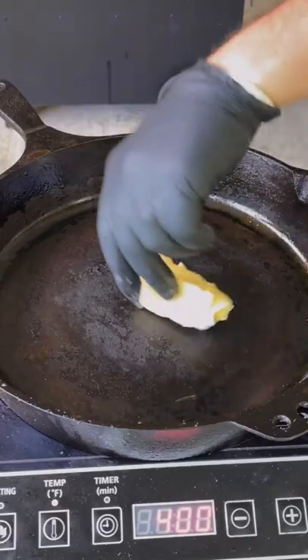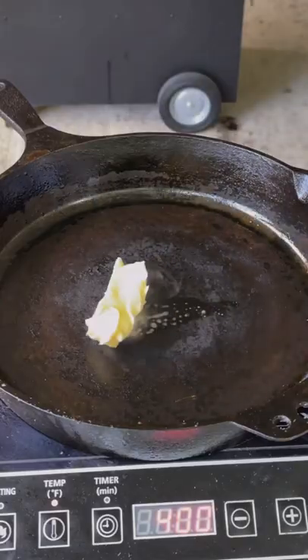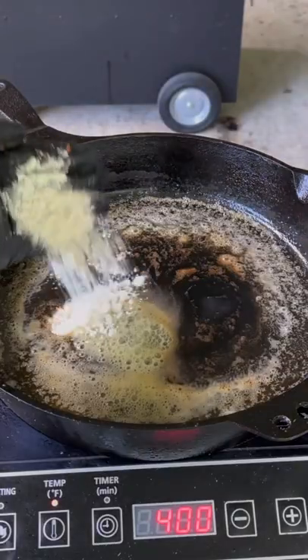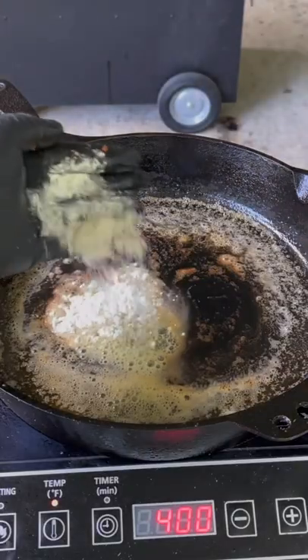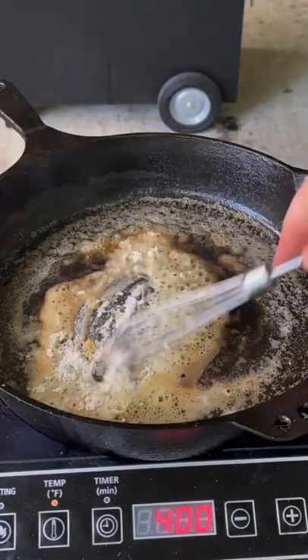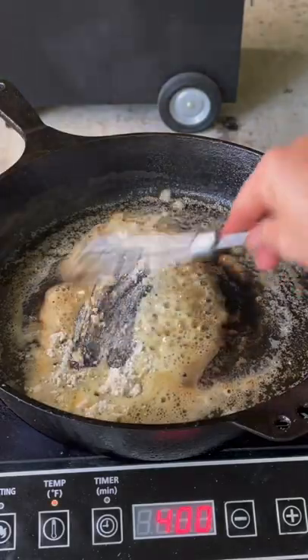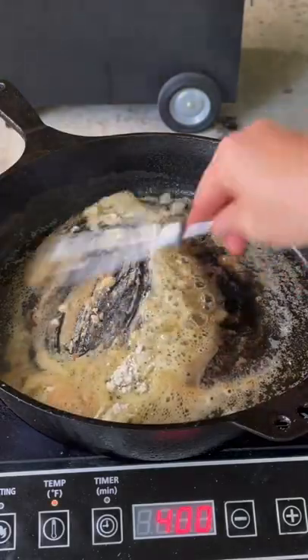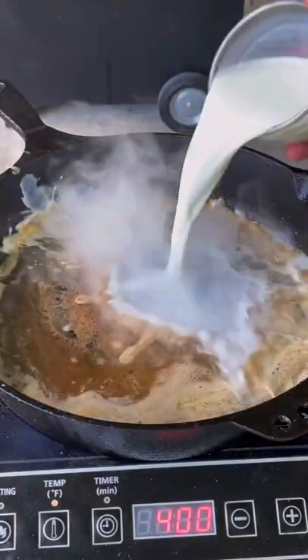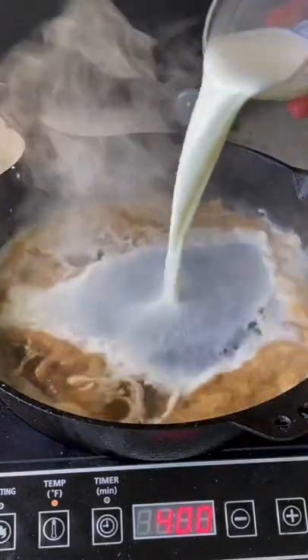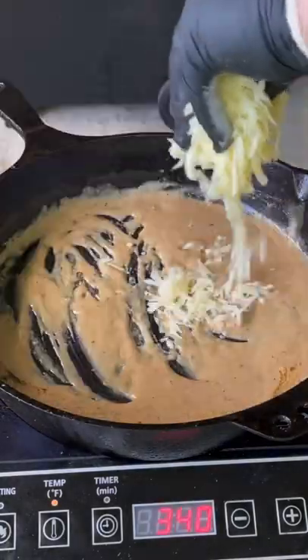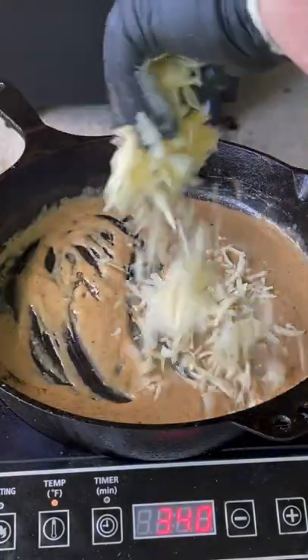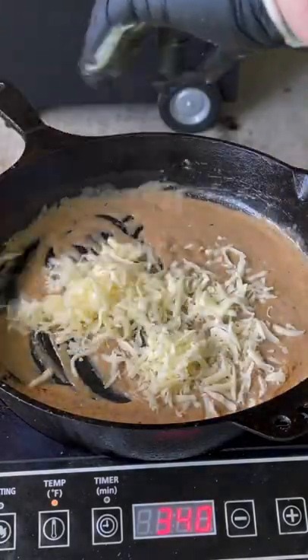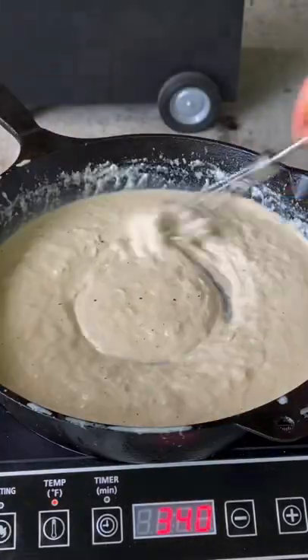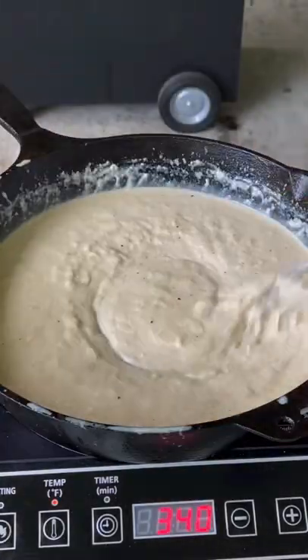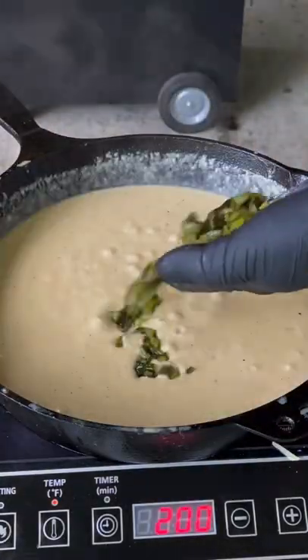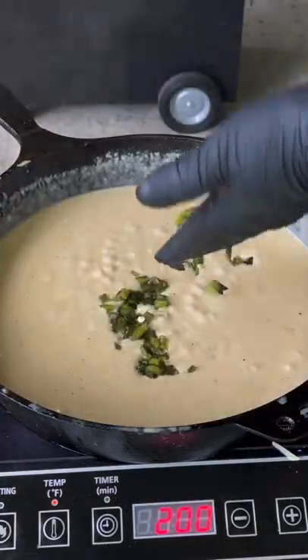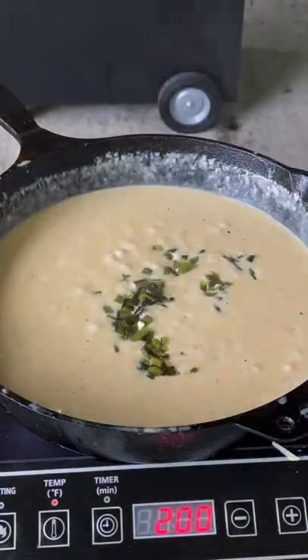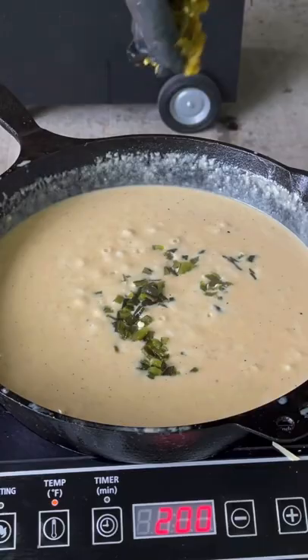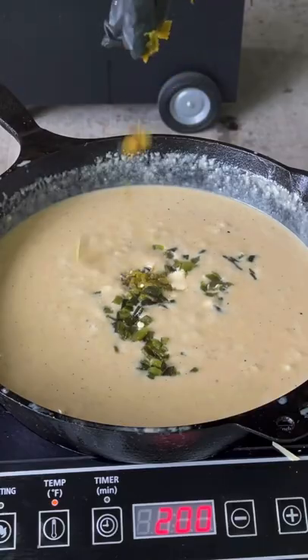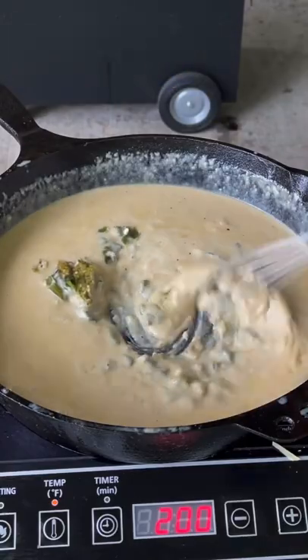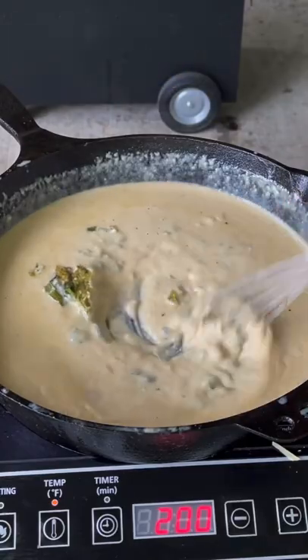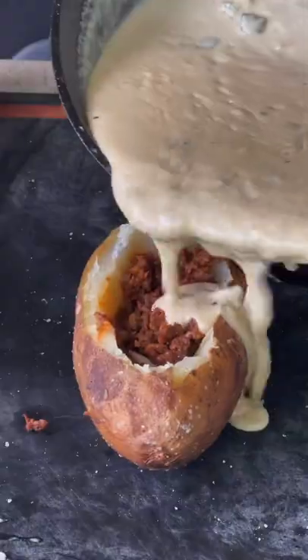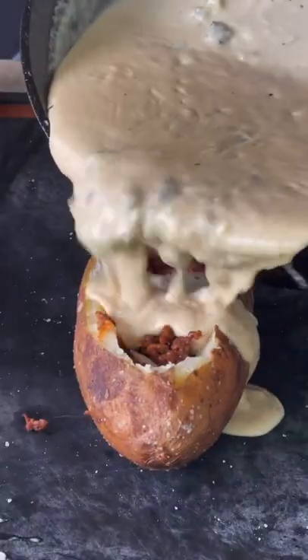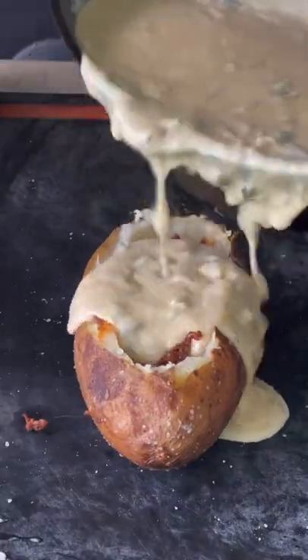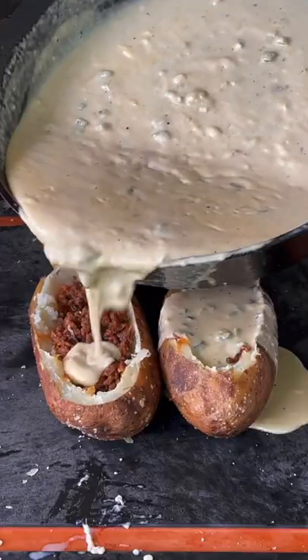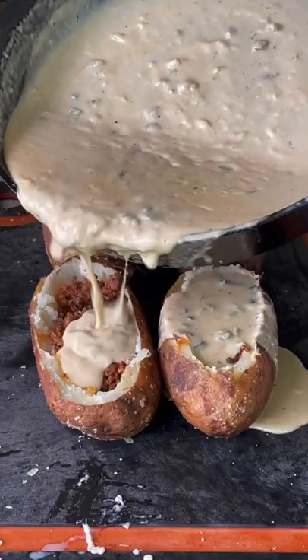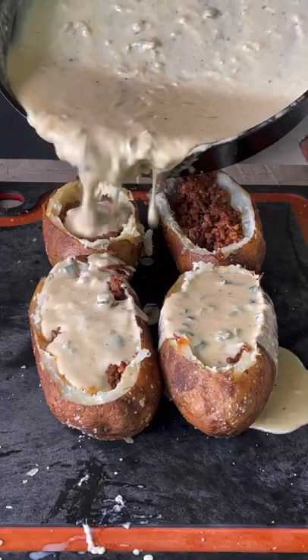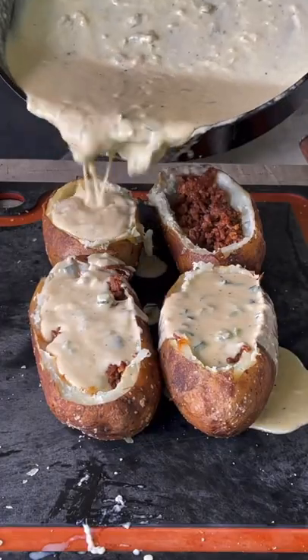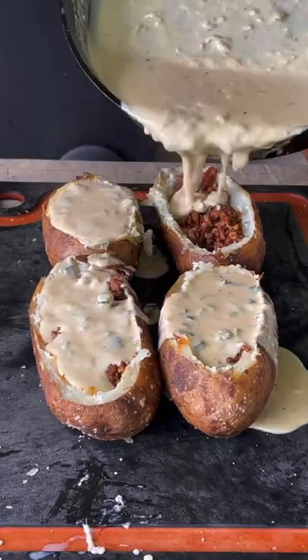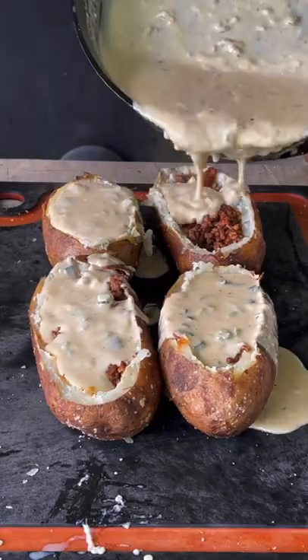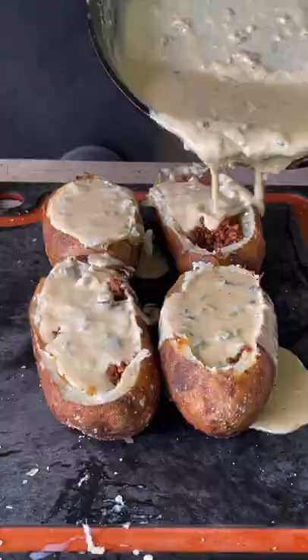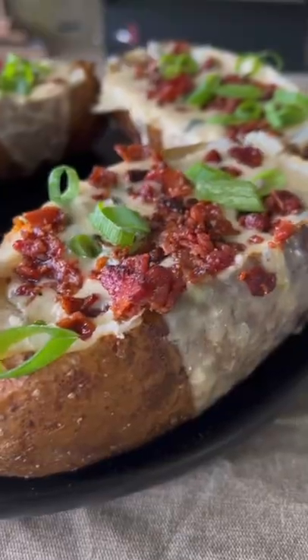Potatoes are done. We're going to core them out and build our queso dip. You can find this whole recipe on my website — link is in the bio. Once you get those roasted peppers in there, mix it and then top off those potatoes.